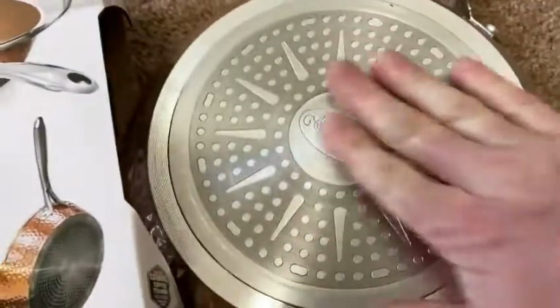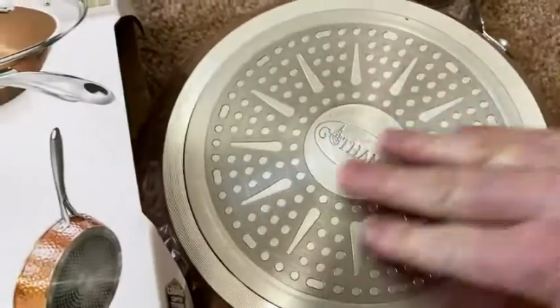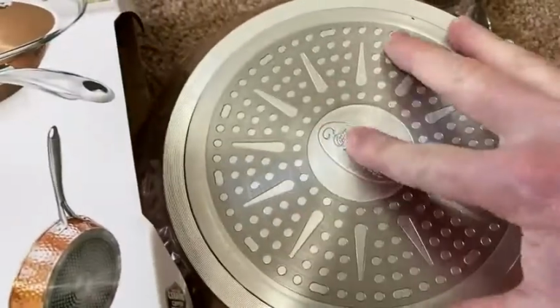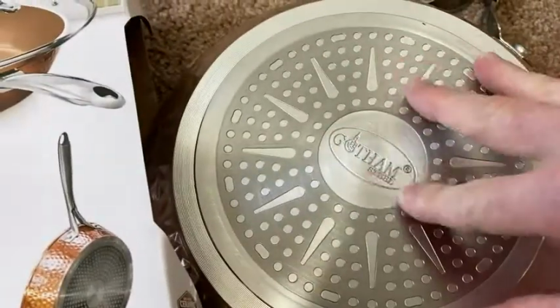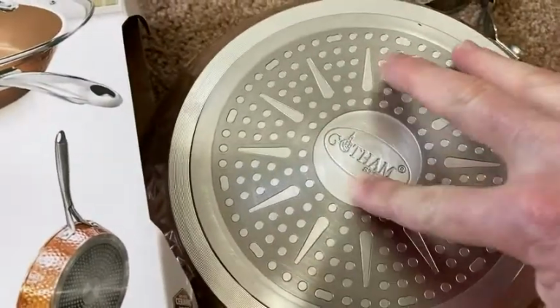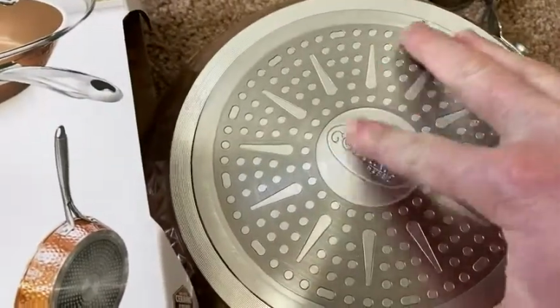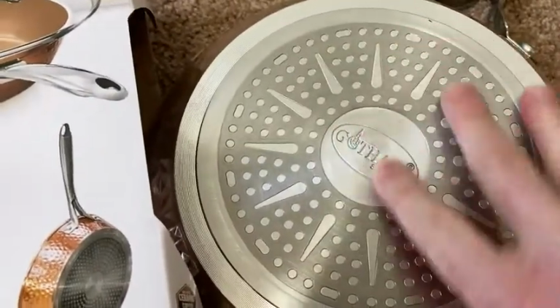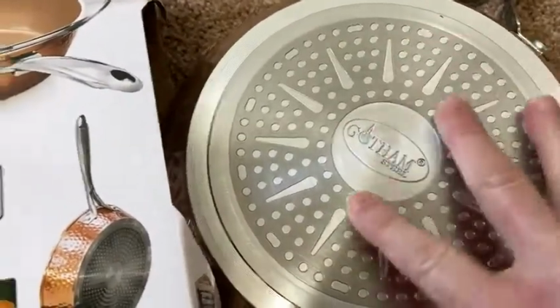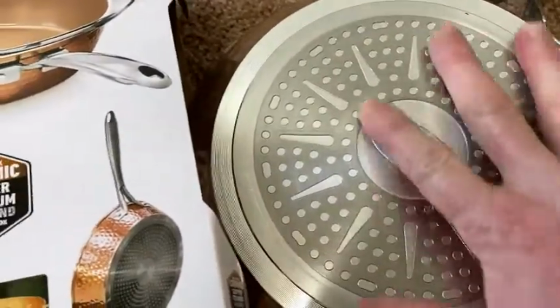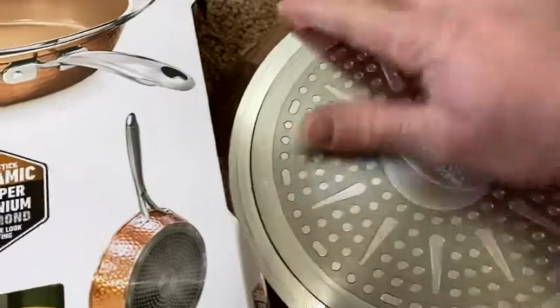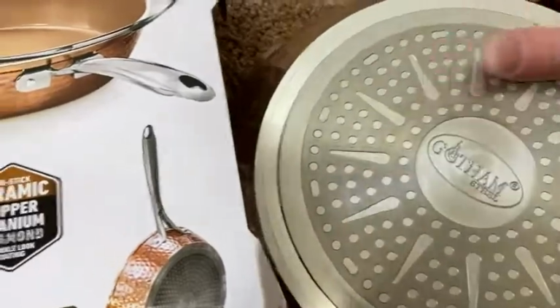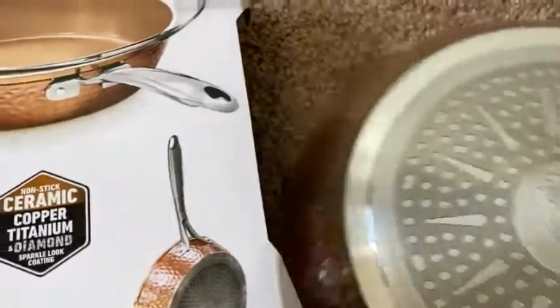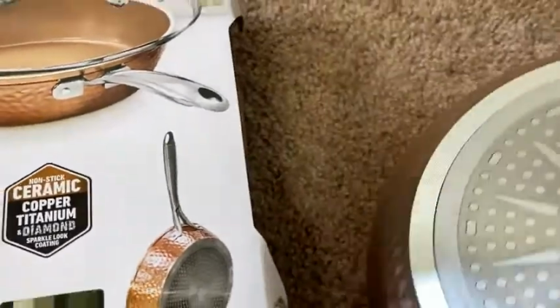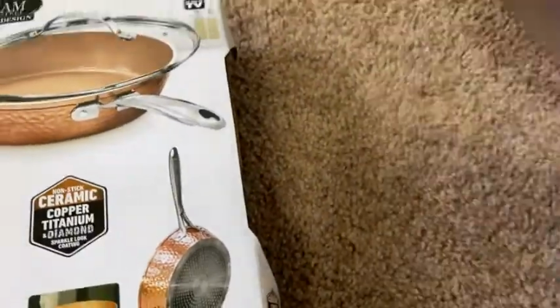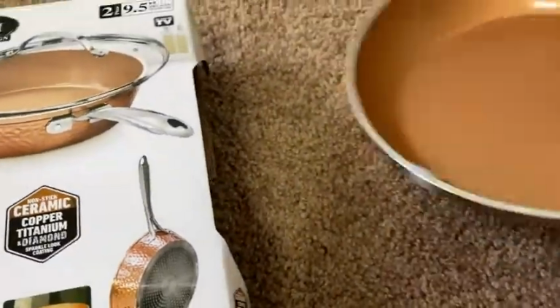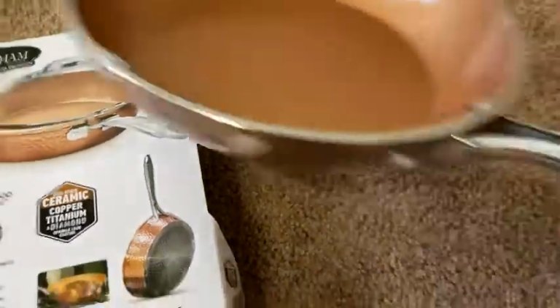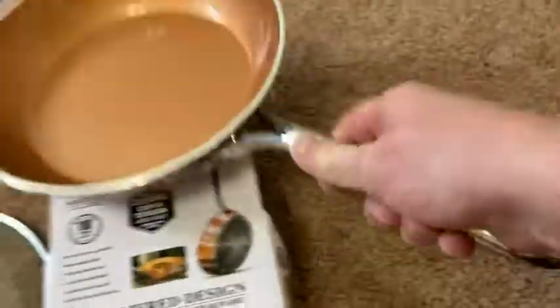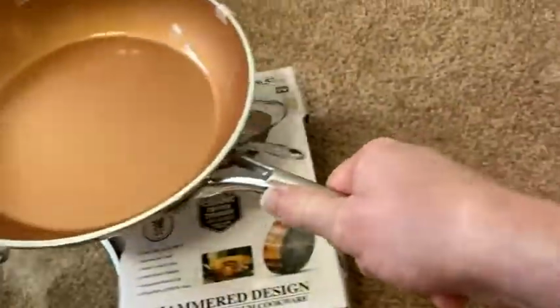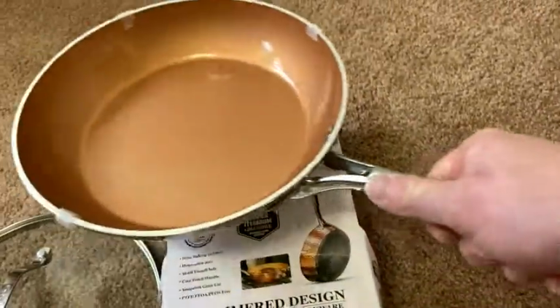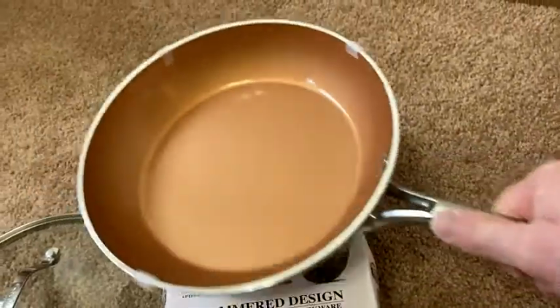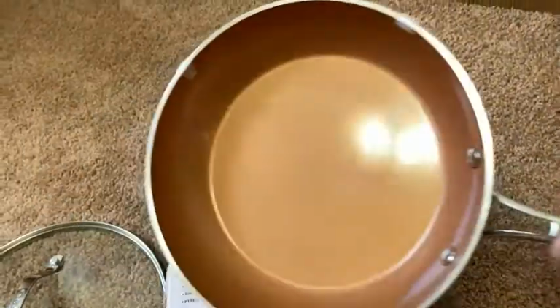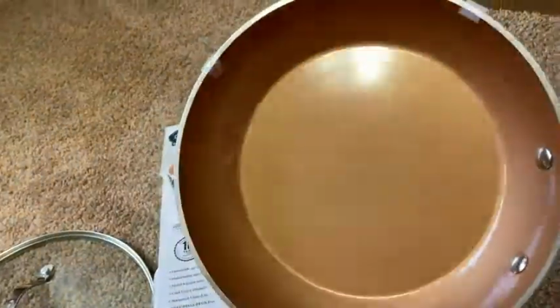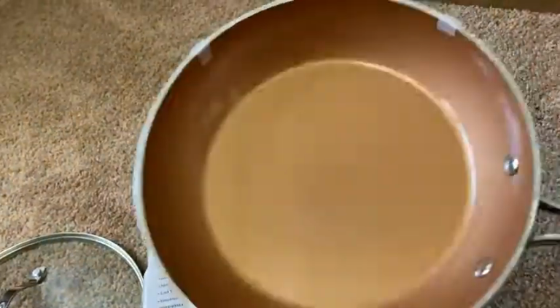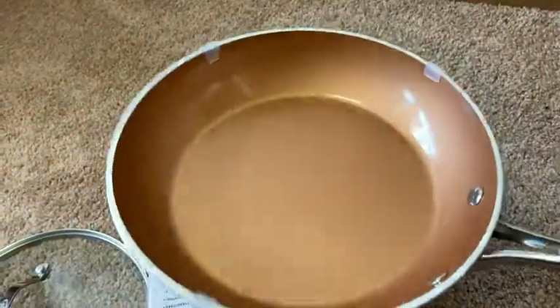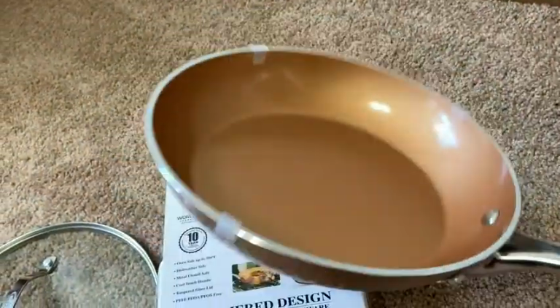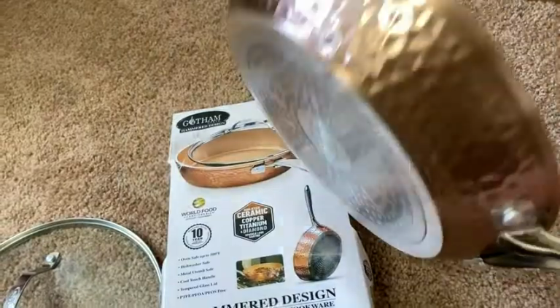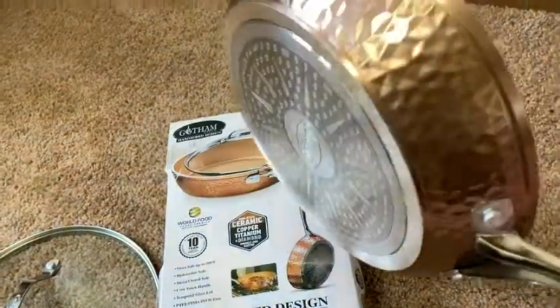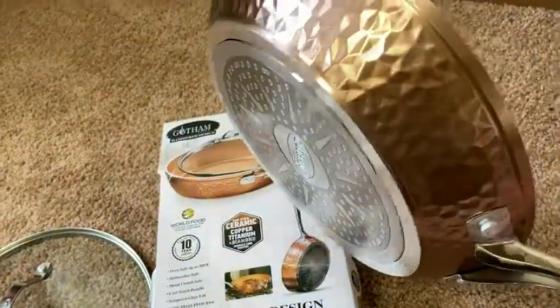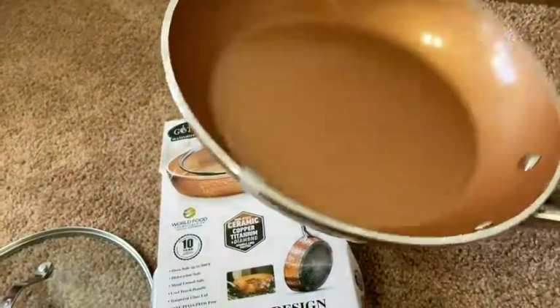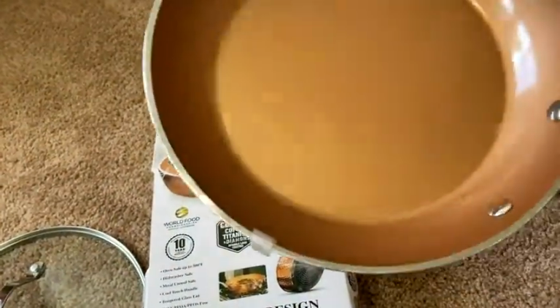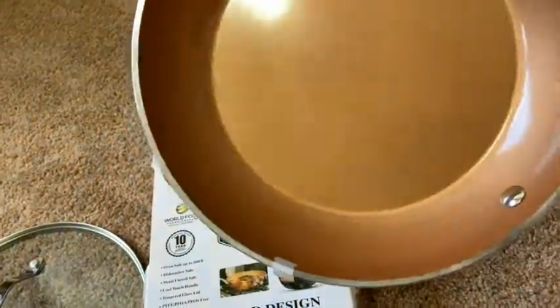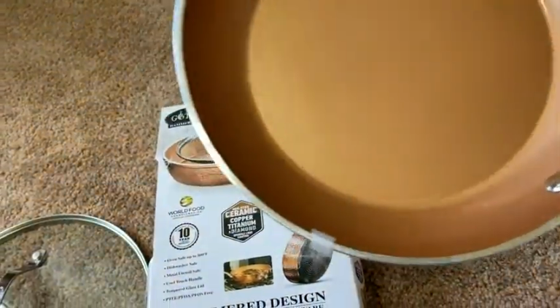So nice. Look at that Gotham Steel. What a nice pan. This is really, really nice. I wish you could hold it with me and feel it with me. What a piece of quality here.